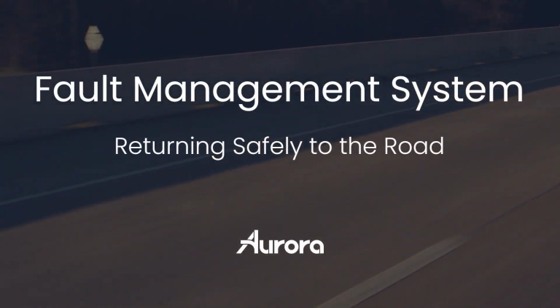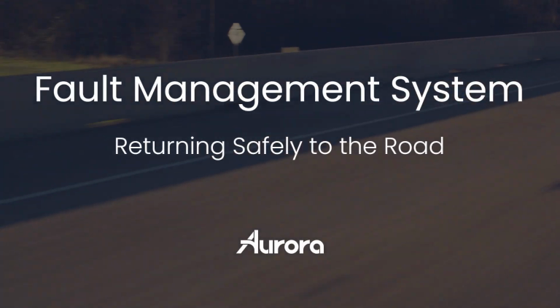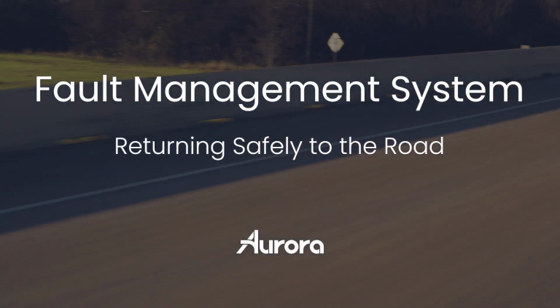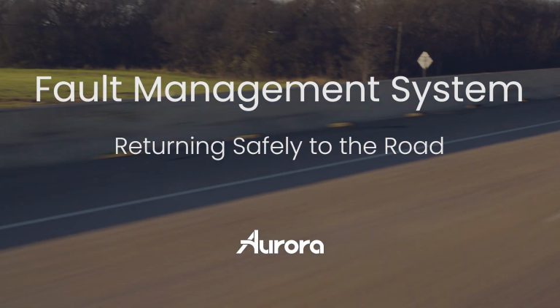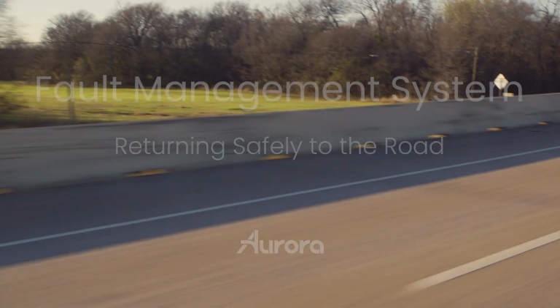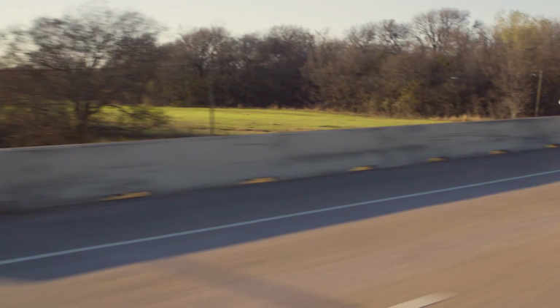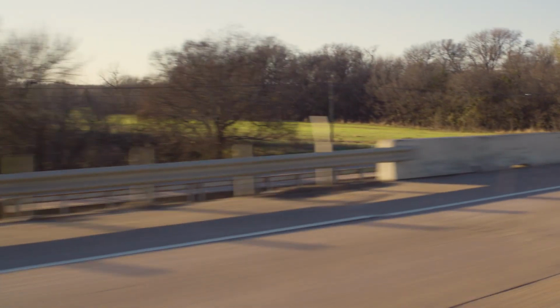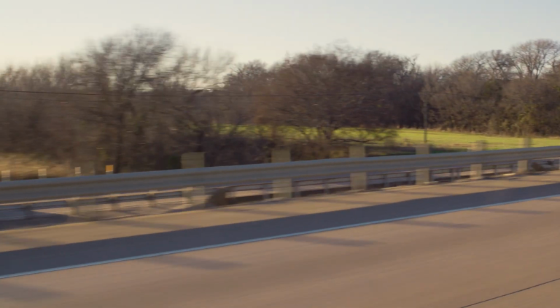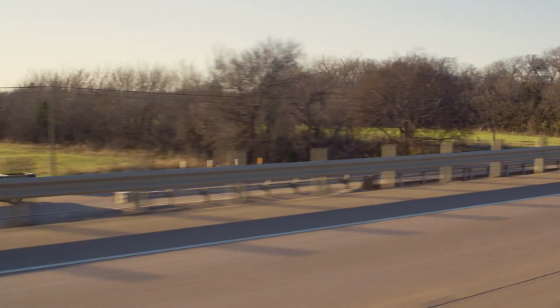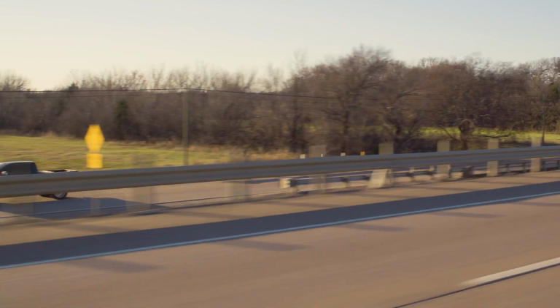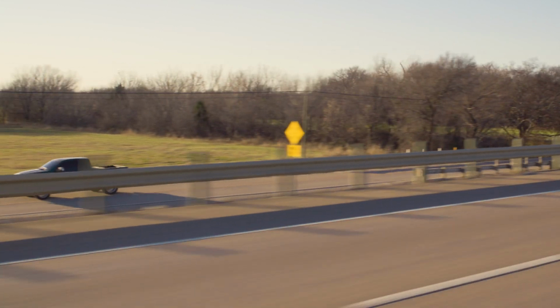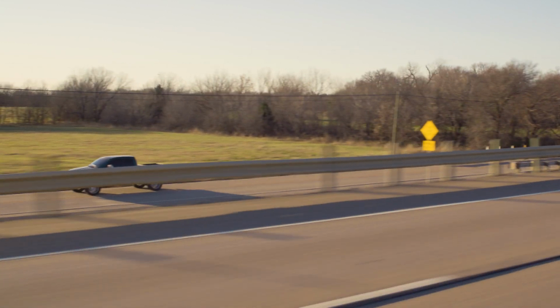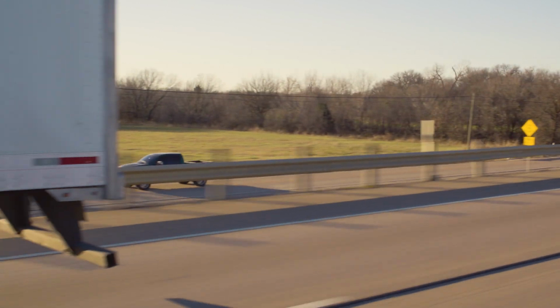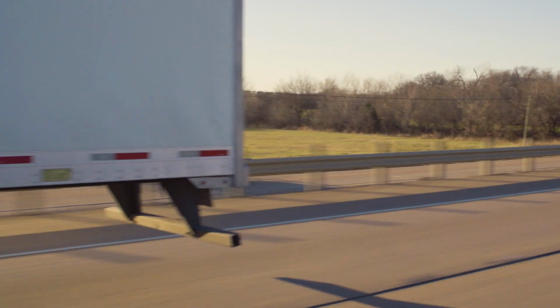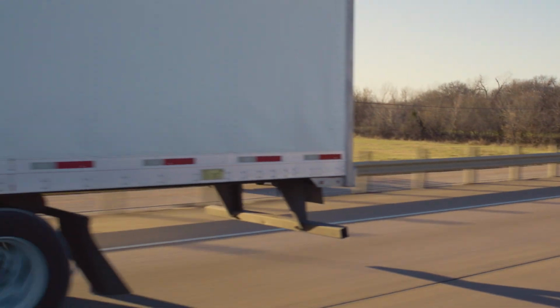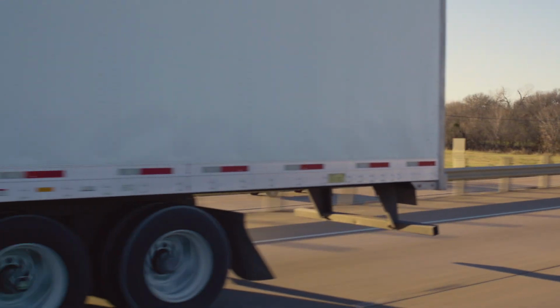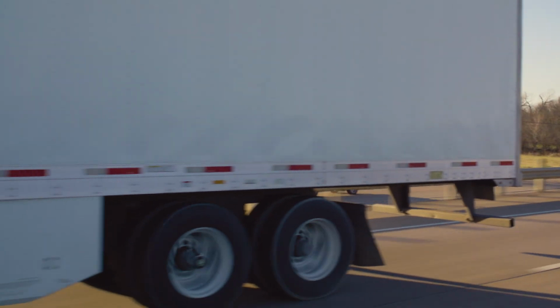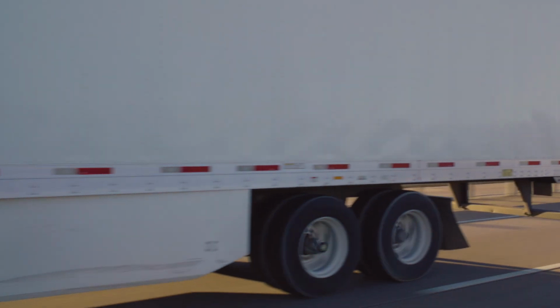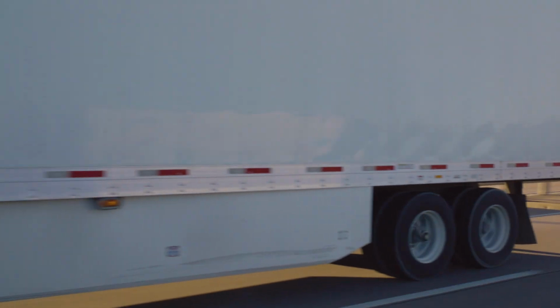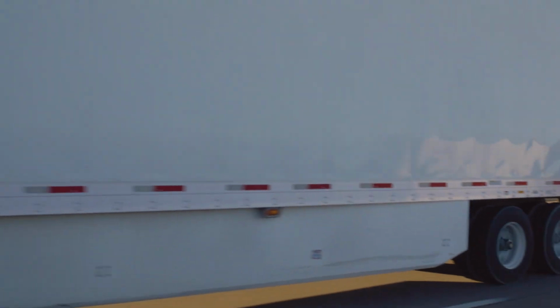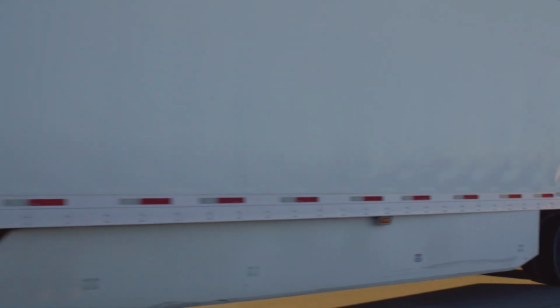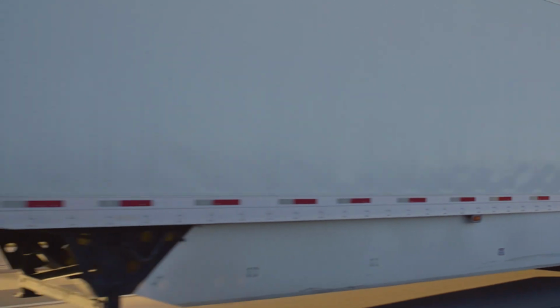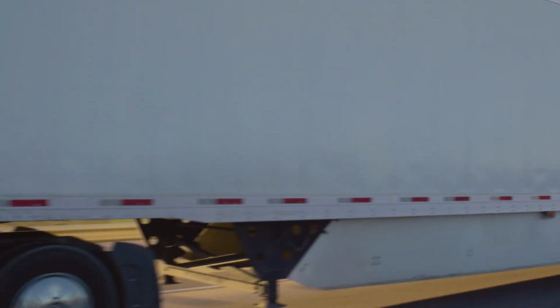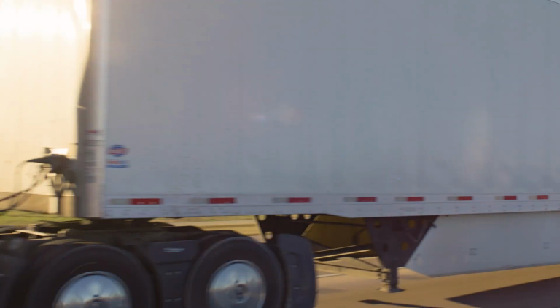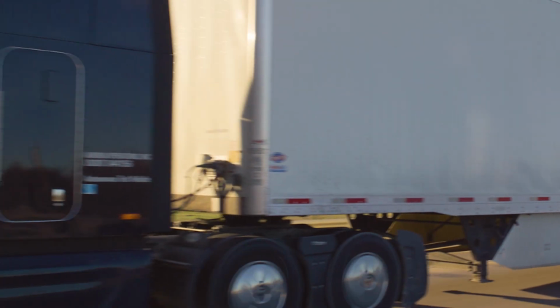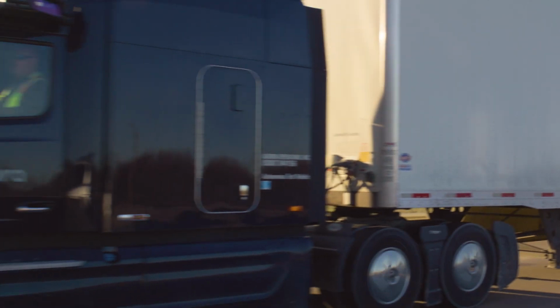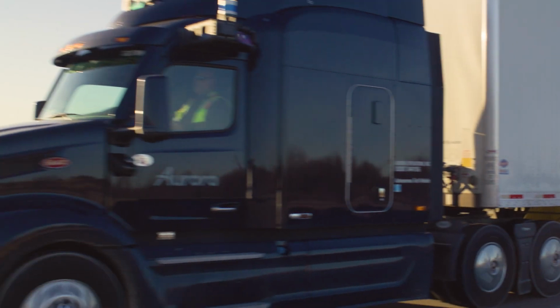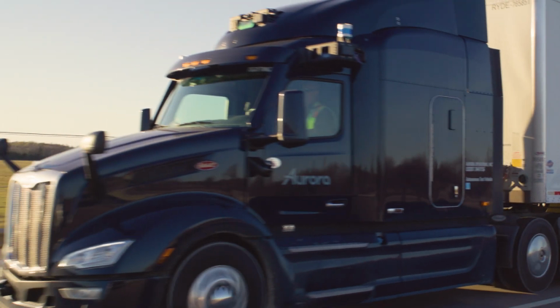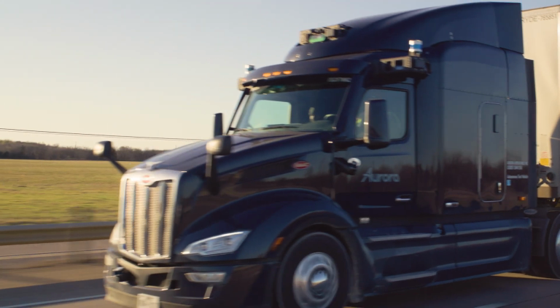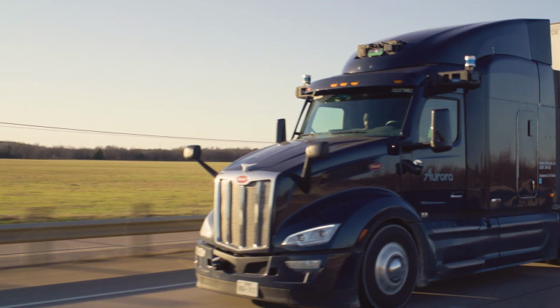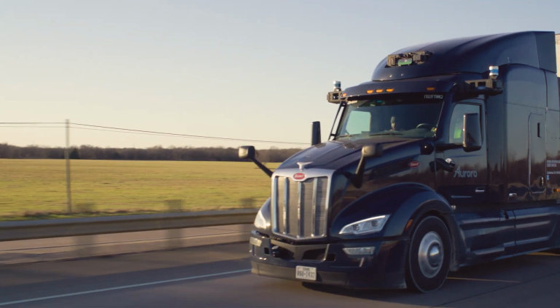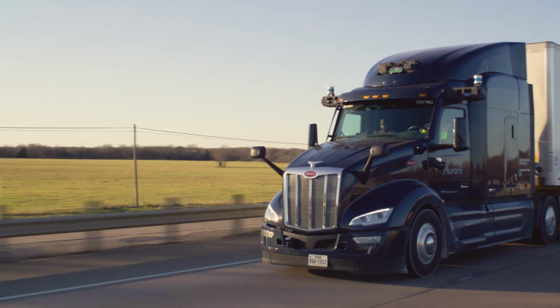When on the road, recognizing system issues and safely responding to them is a critical capability for the launch and scale of Aurora Horizon, our autonomous freight service. That's why Aurora has developed a fault management system, which is the ability to monitor vehicle health.